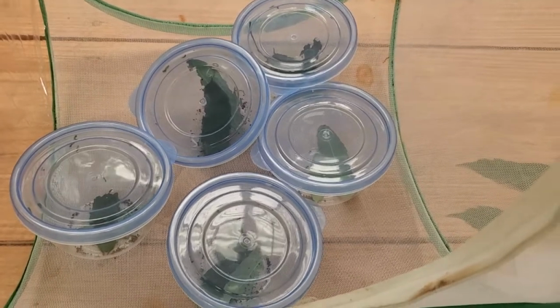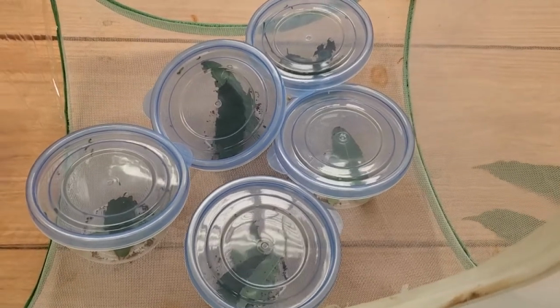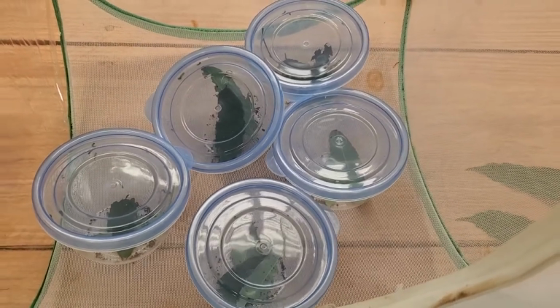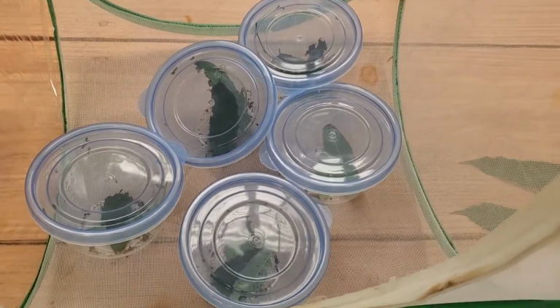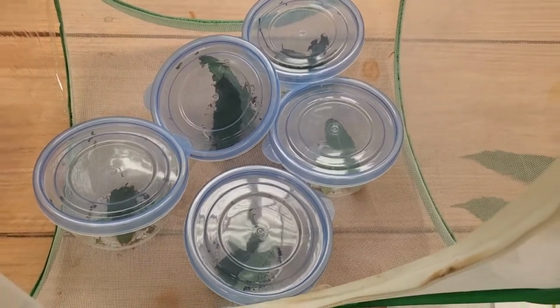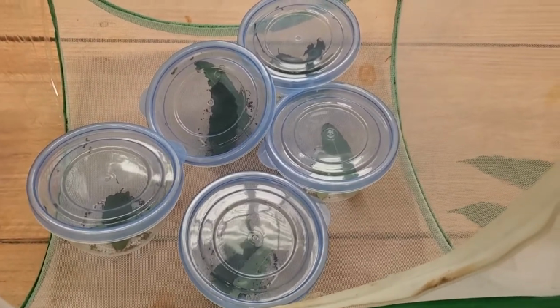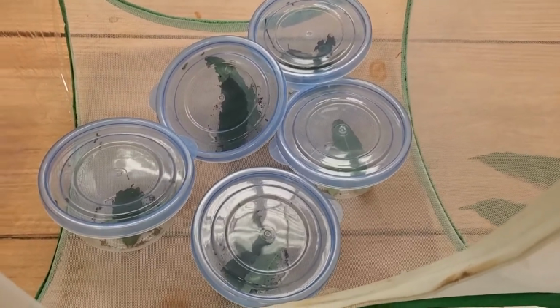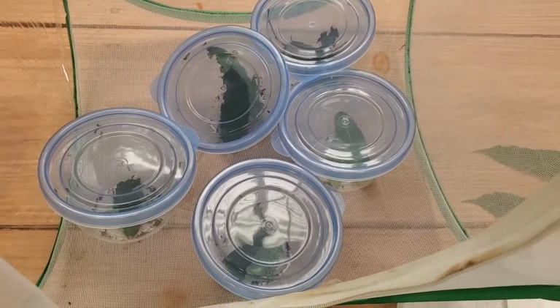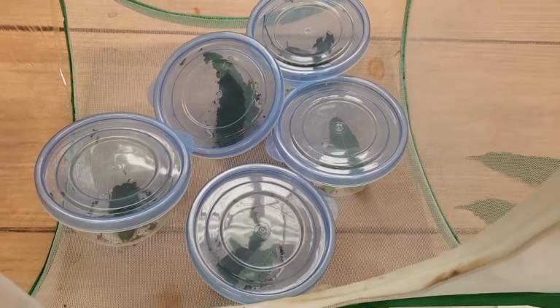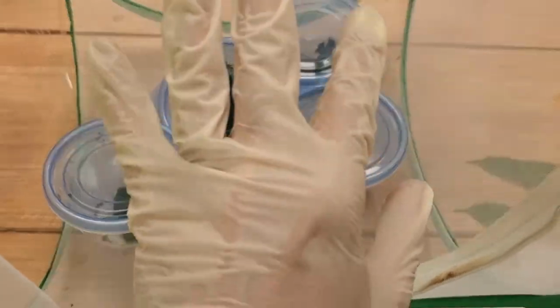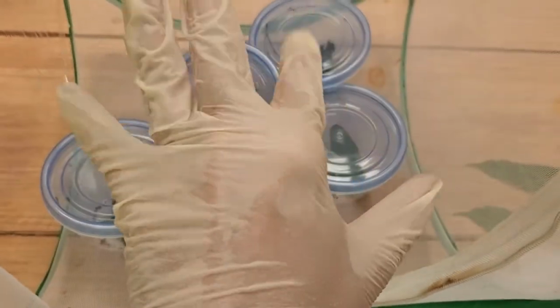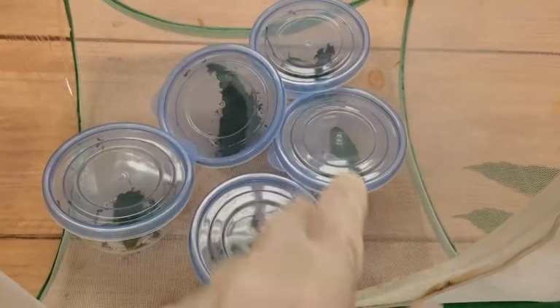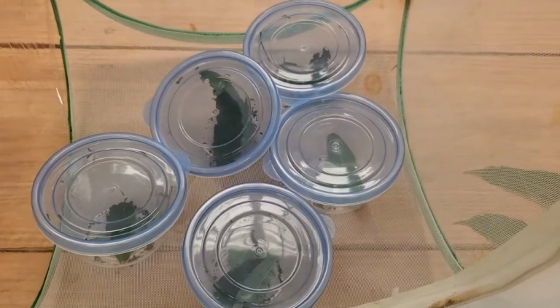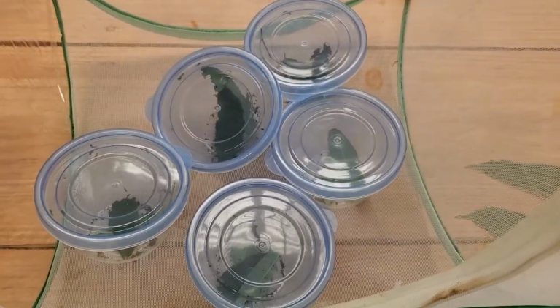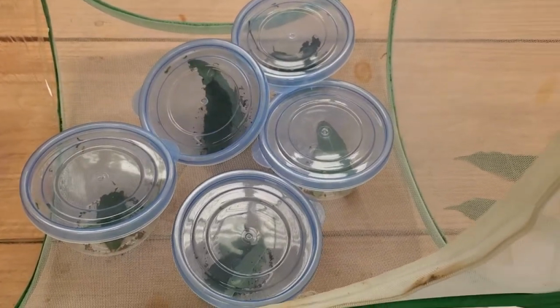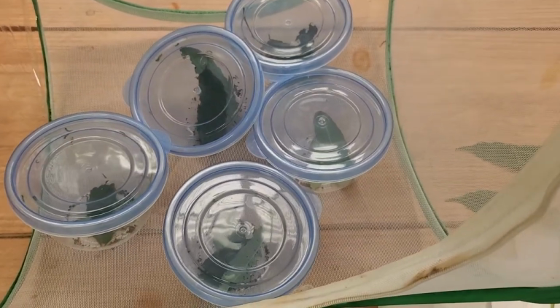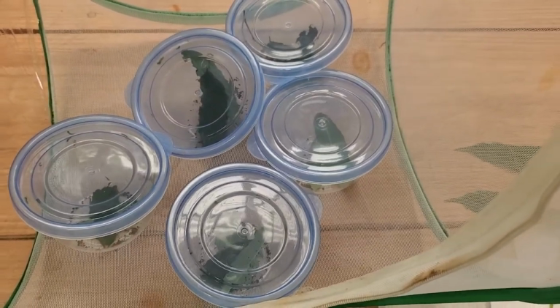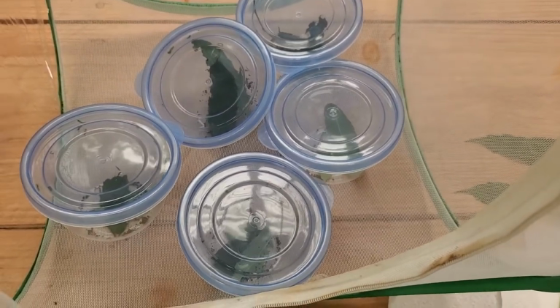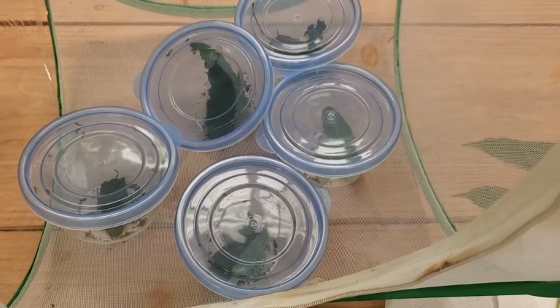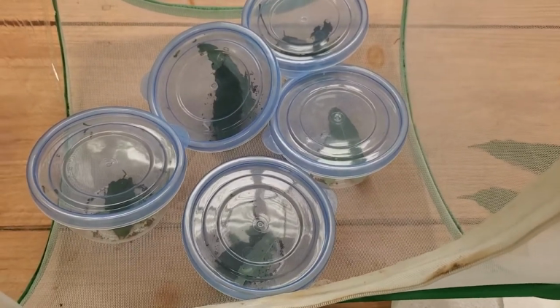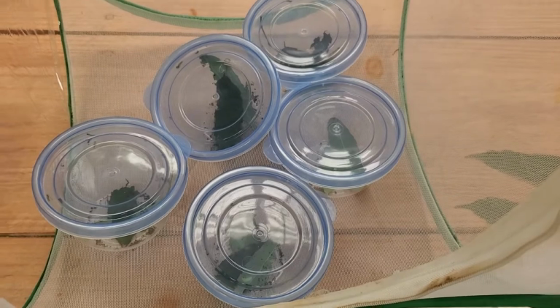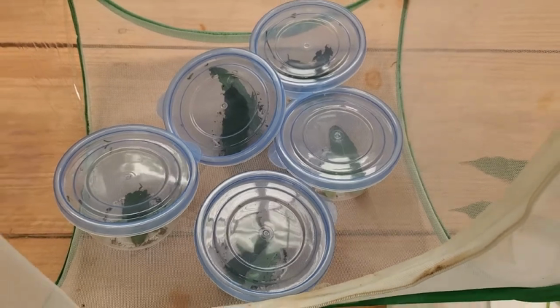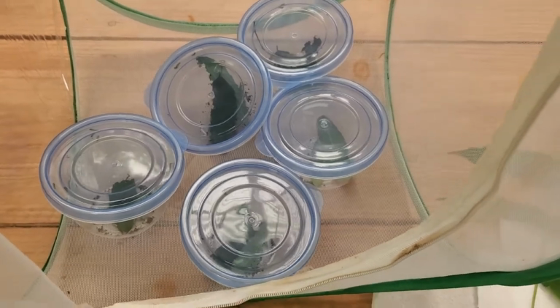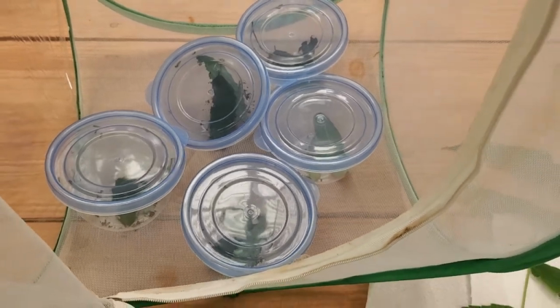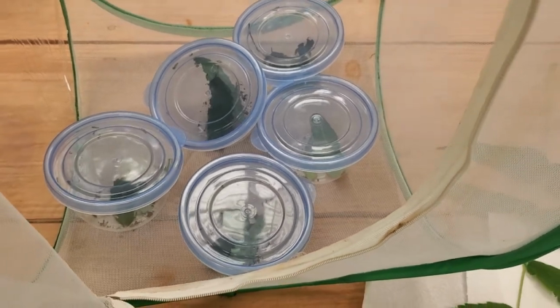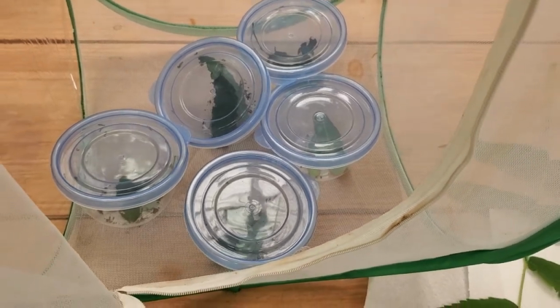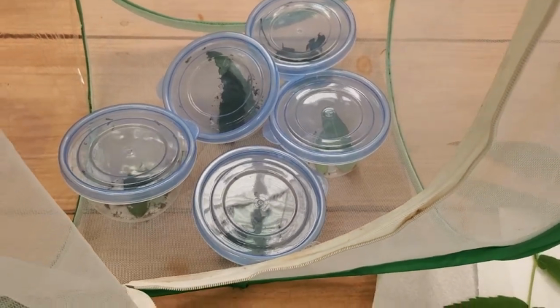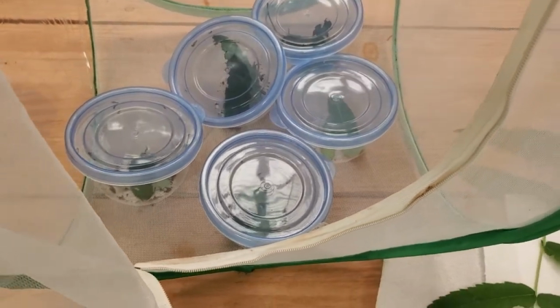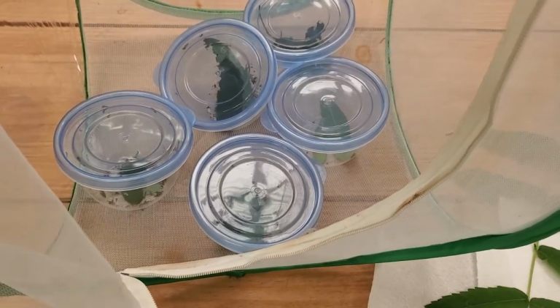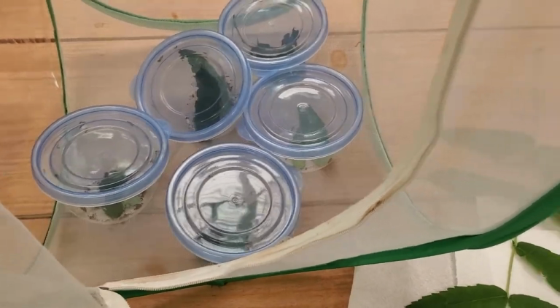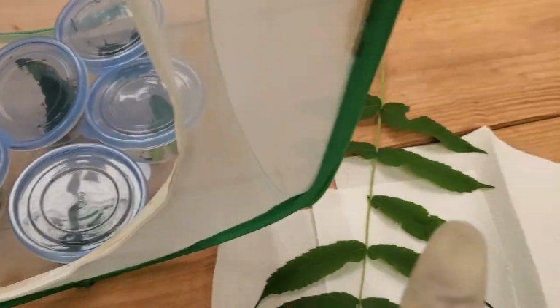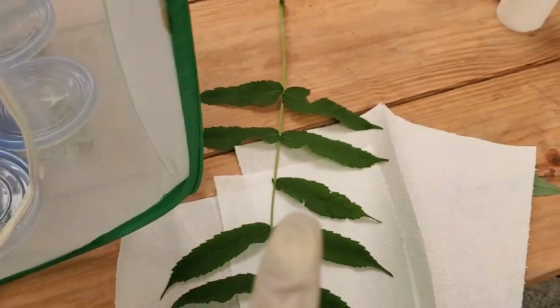It poses no risk to their health, which is the most important thing. You'll notice I'm wearing gloves — not mandatory, but it does help with not transferring any kind of bacteria.